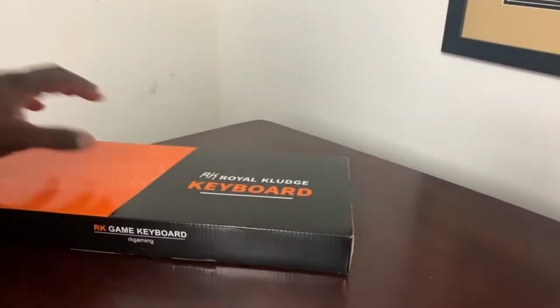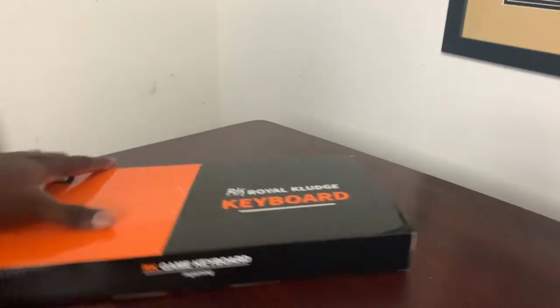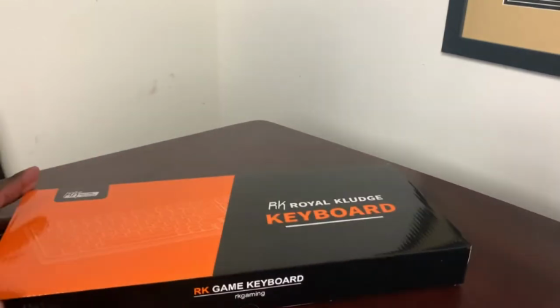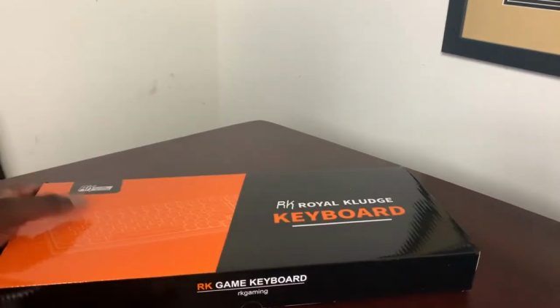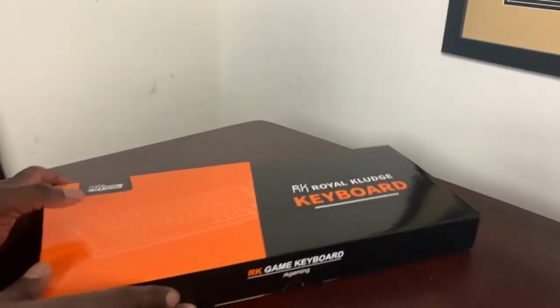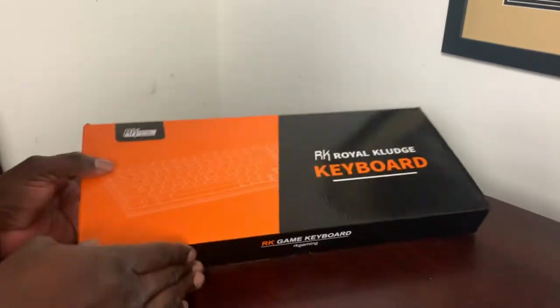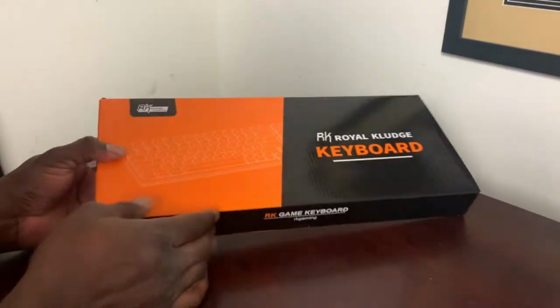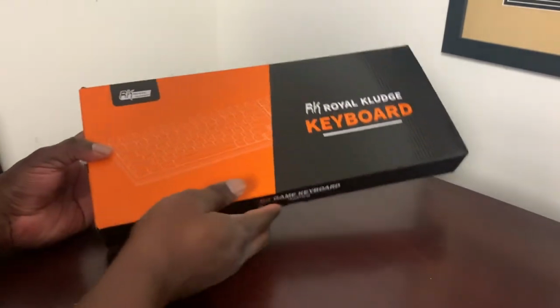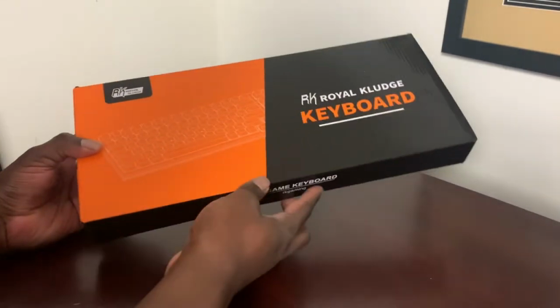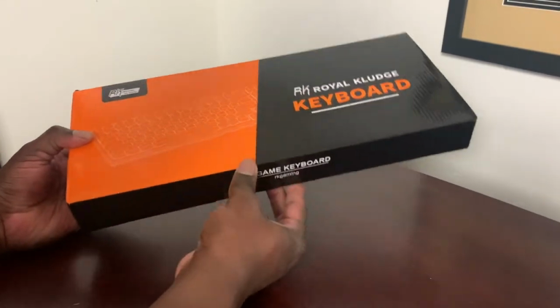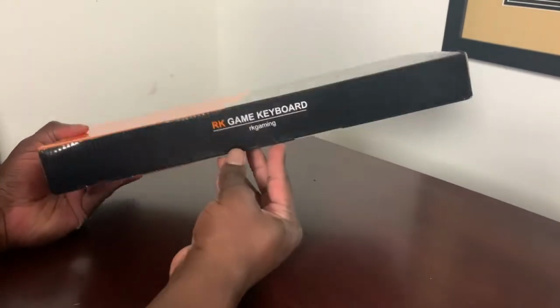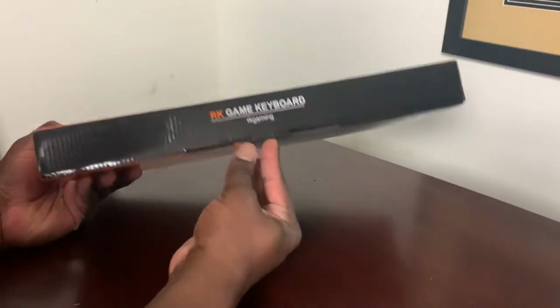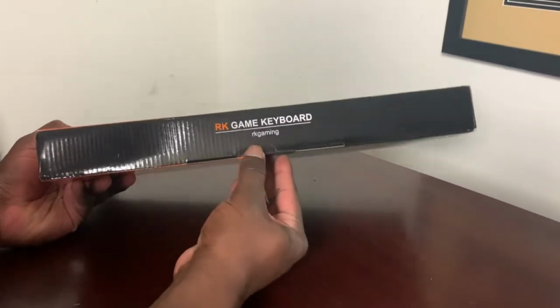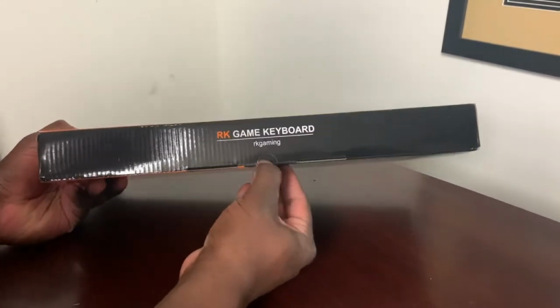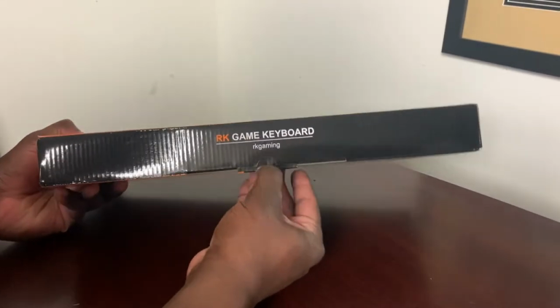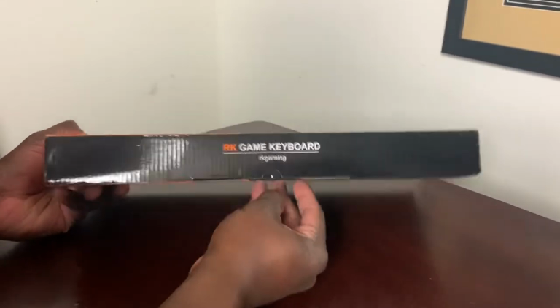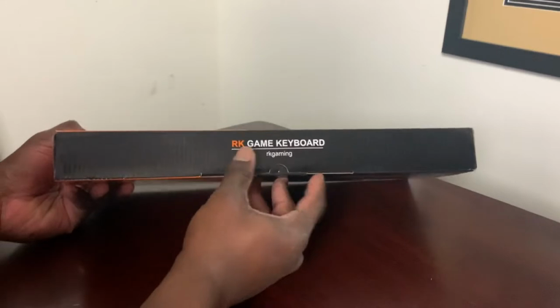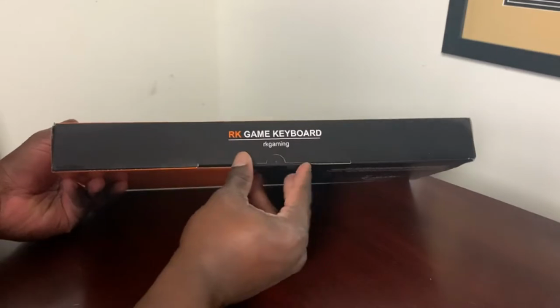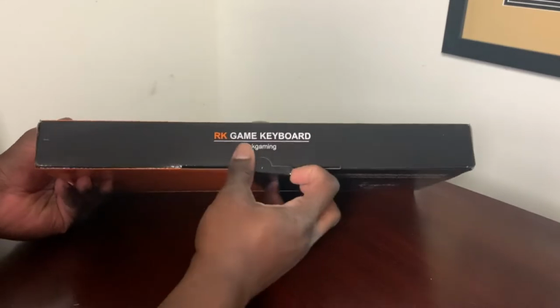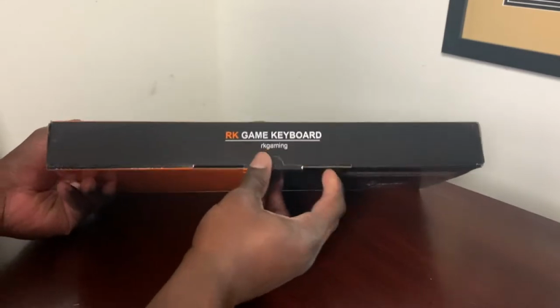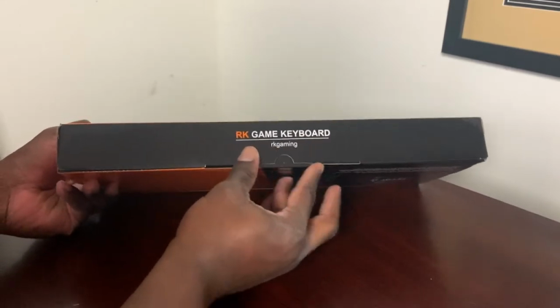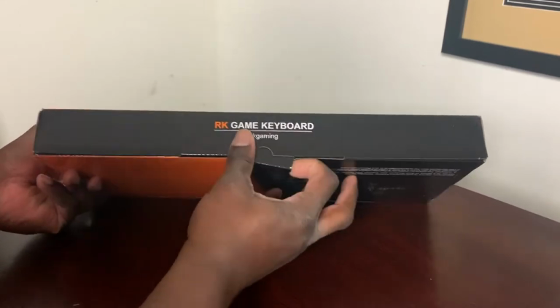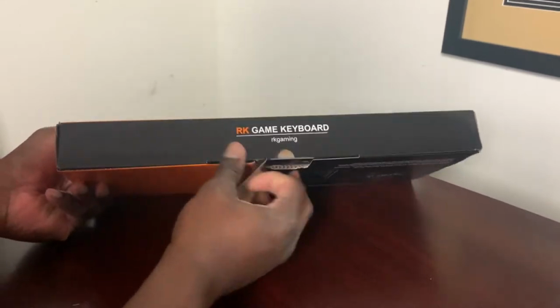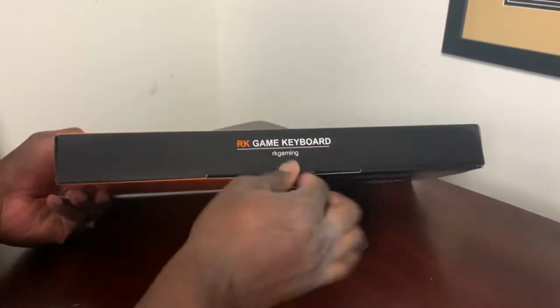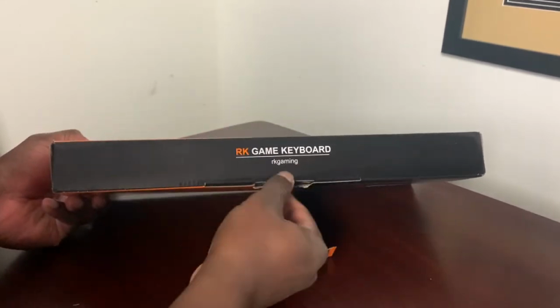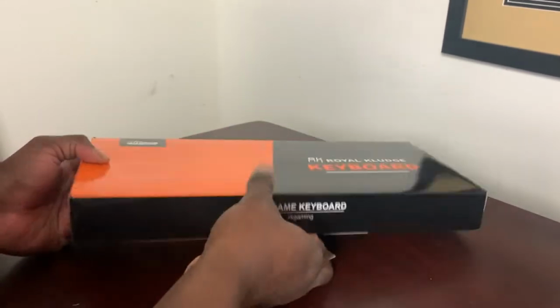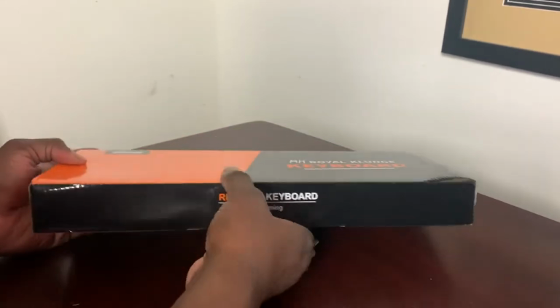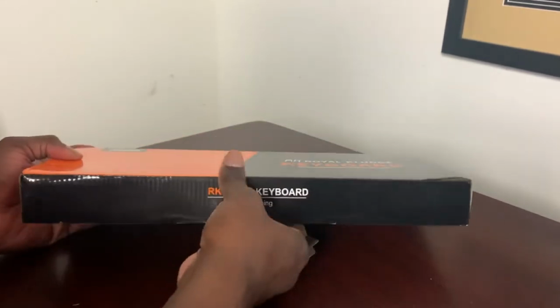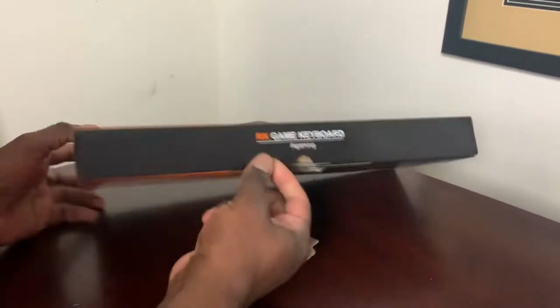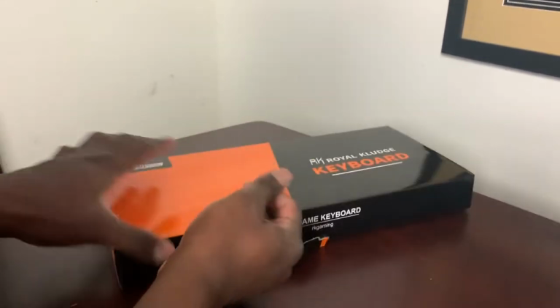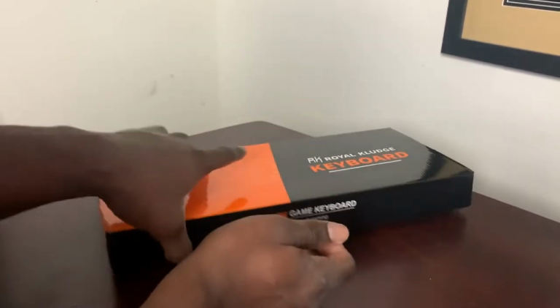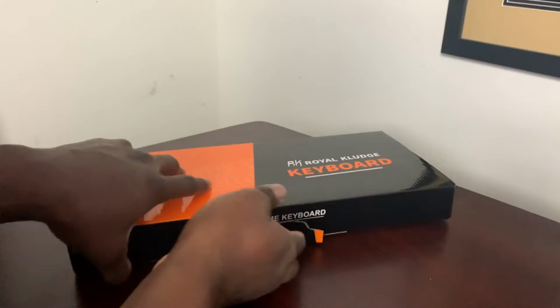This keyboard will work well for laptop, PC, tablet, or smartphones. It uses Bluetooth, USB-C, and wireless 2.4G technology.